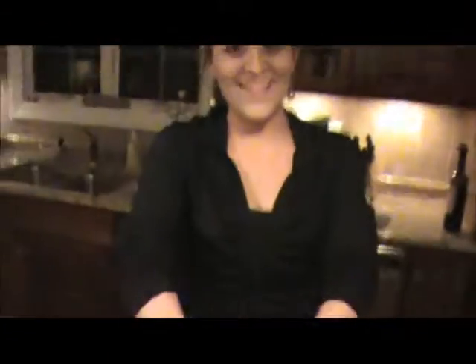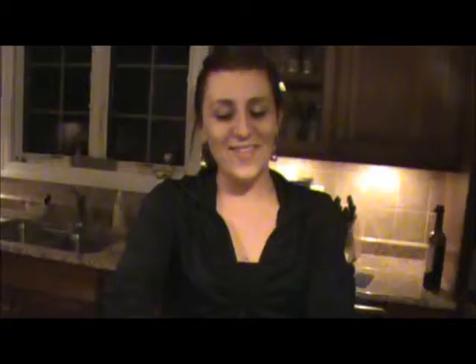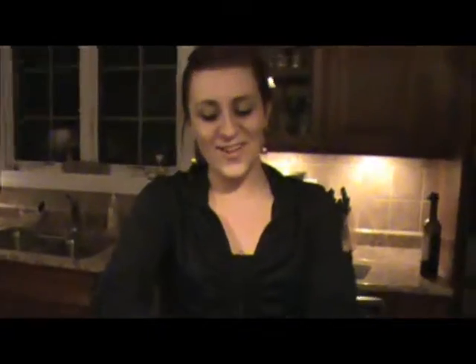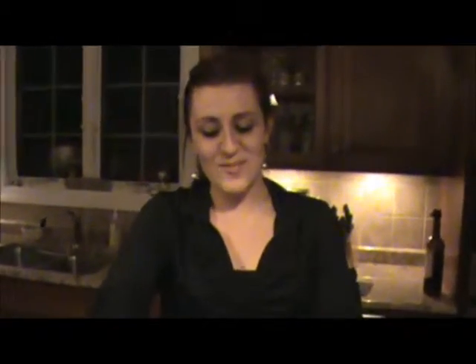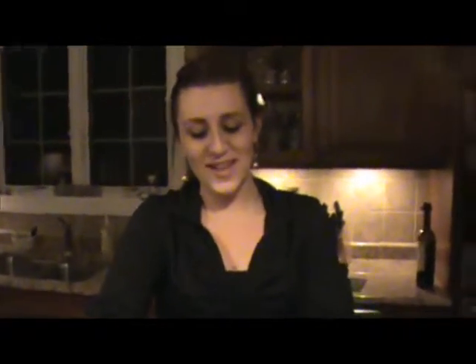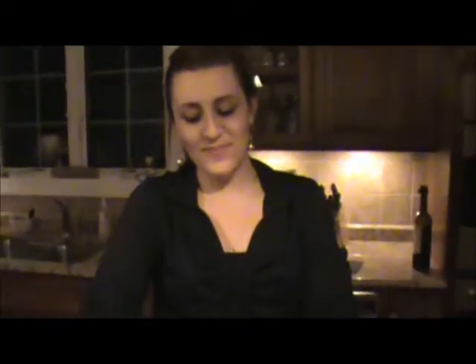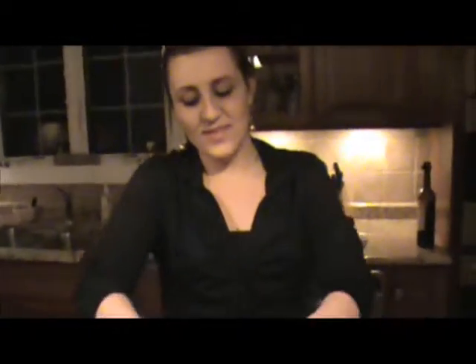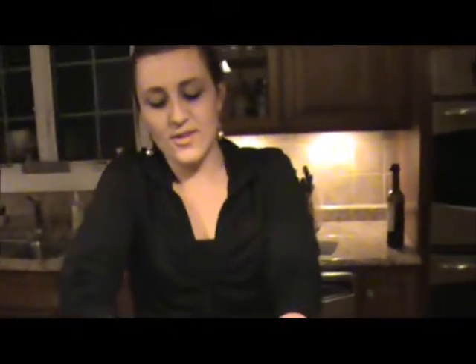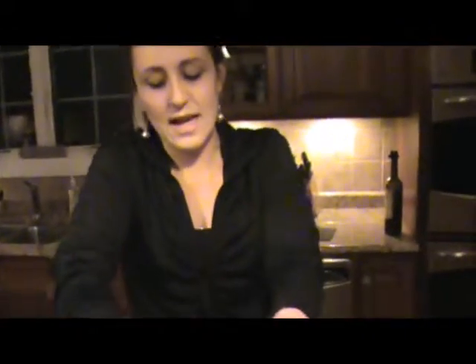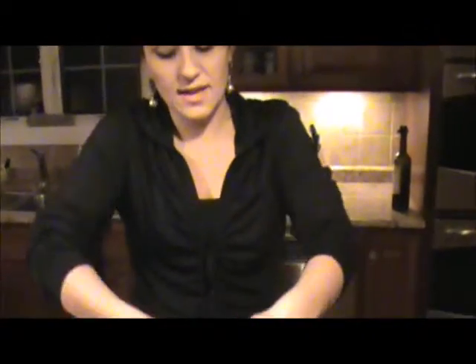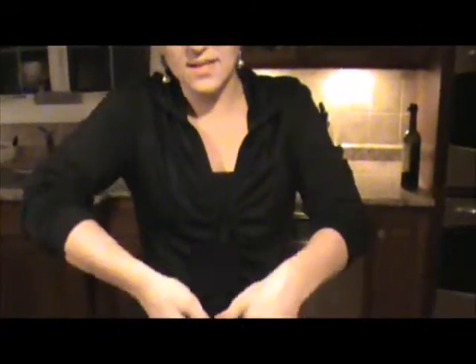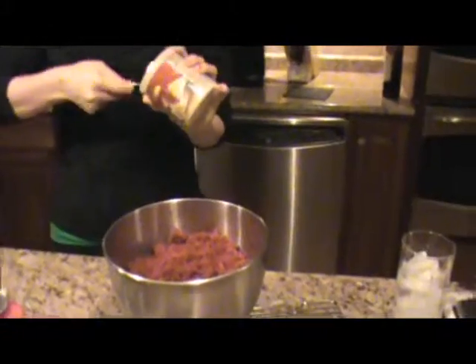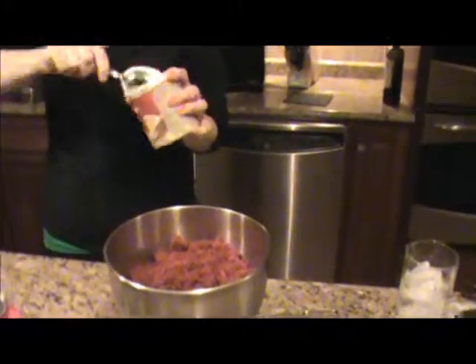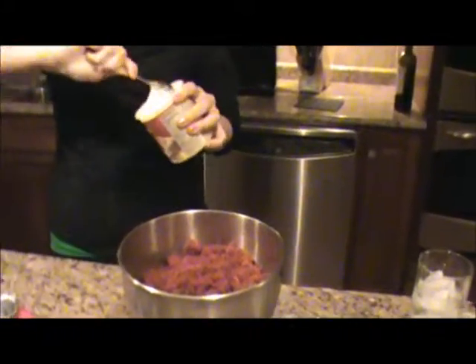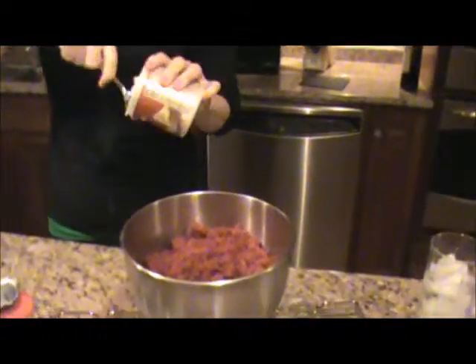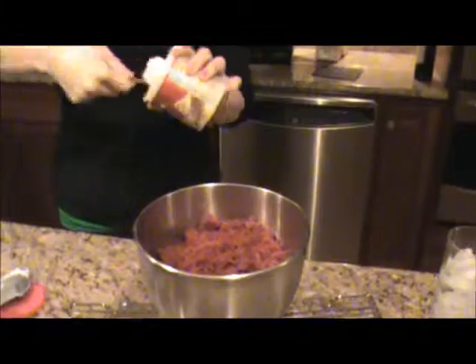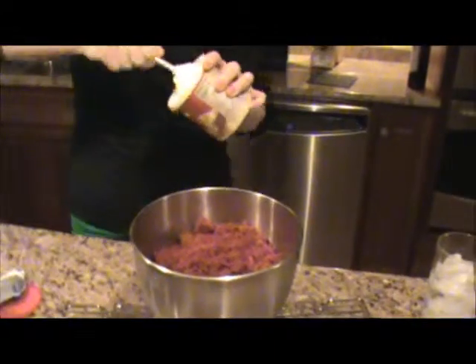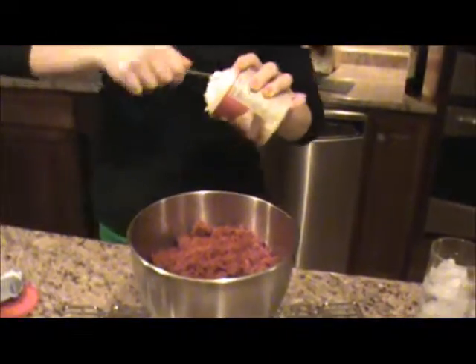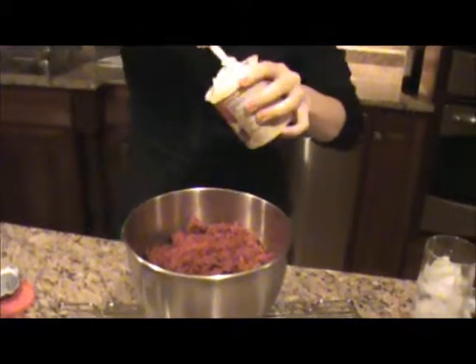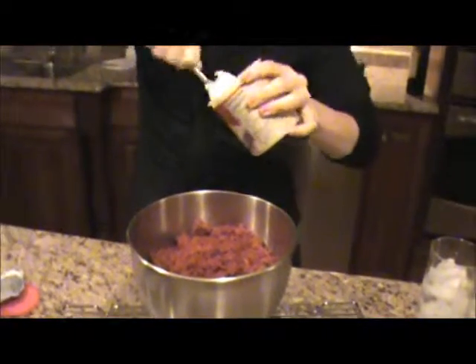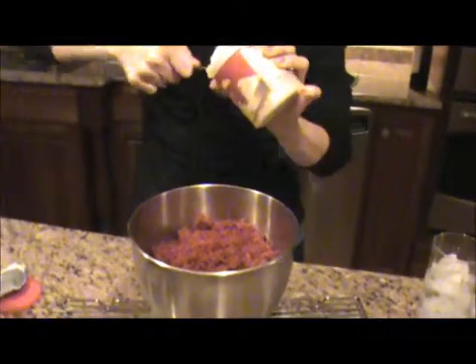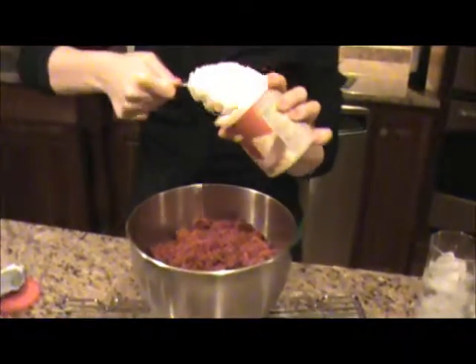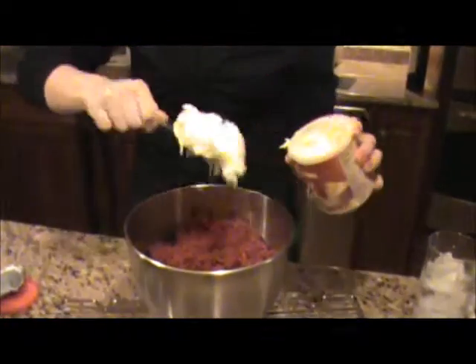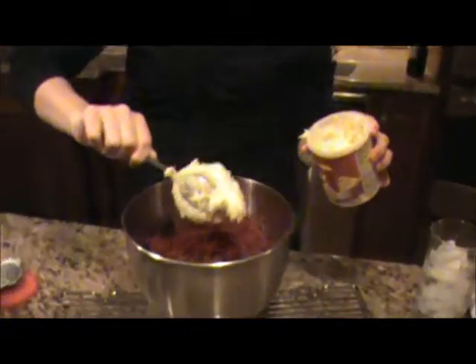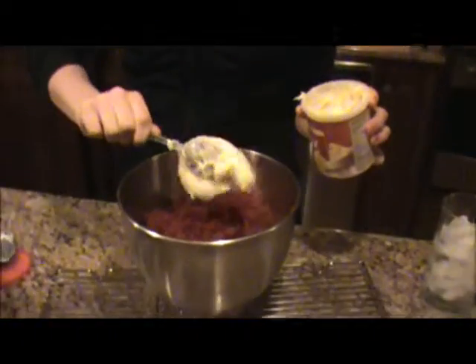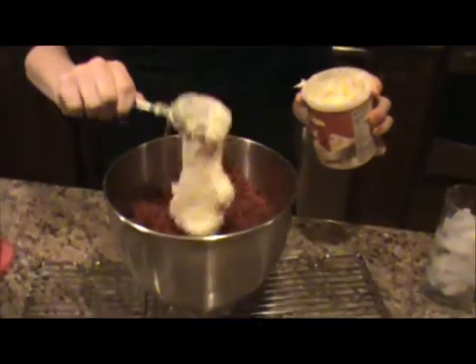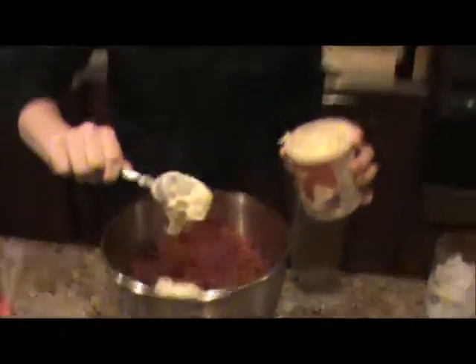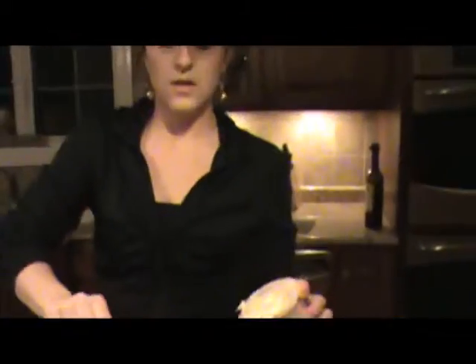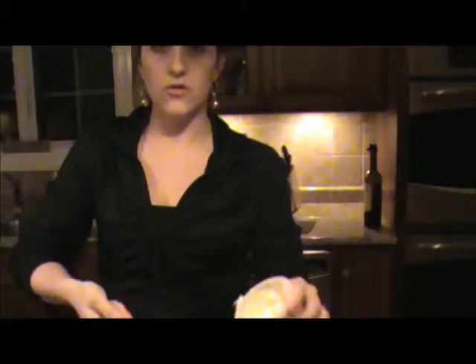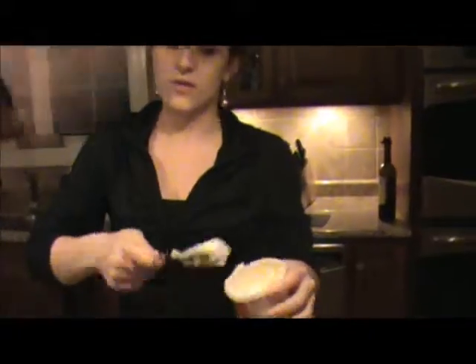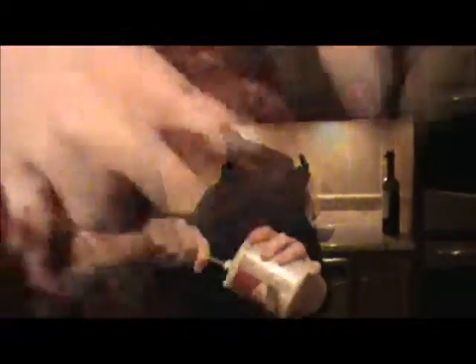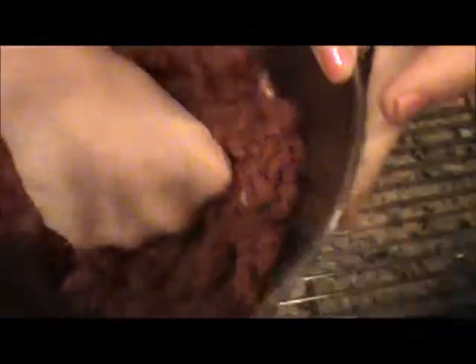Now that it's all crumbled up, you're going to add icing. And you can just guess — I normally go with about a half a container at first, and then I'll see from there. And you just do this with your hands, too.